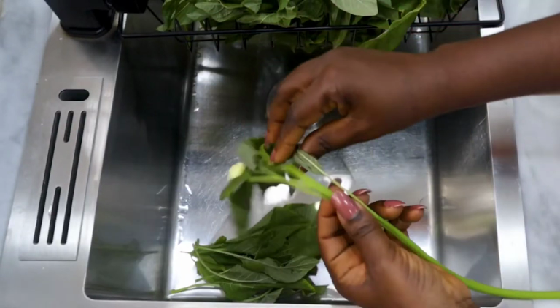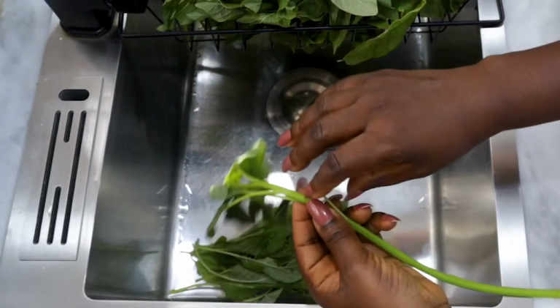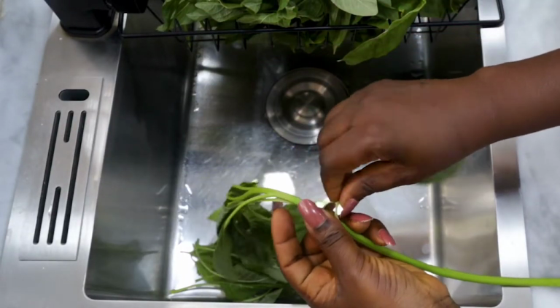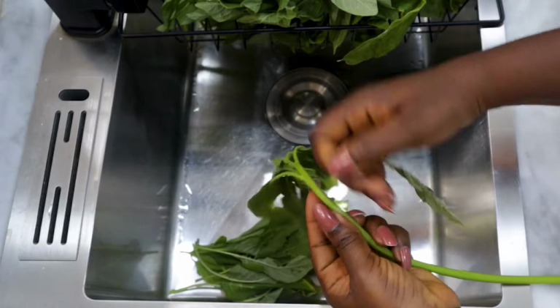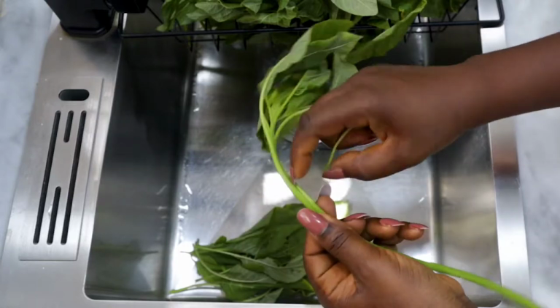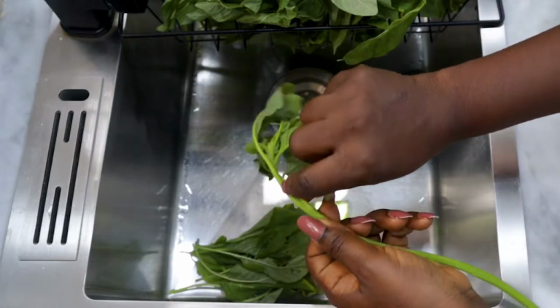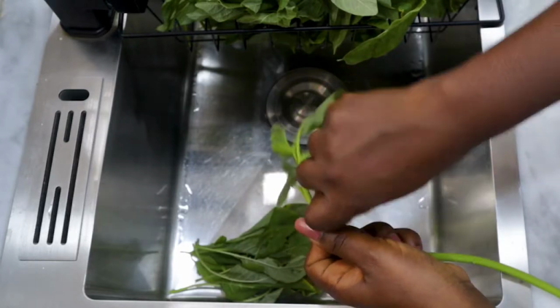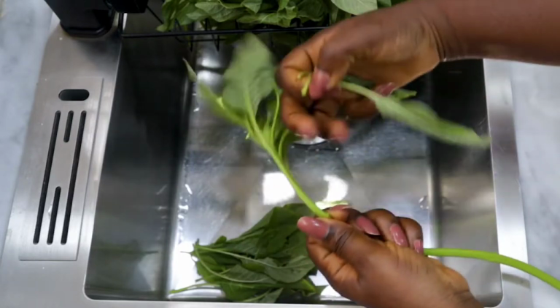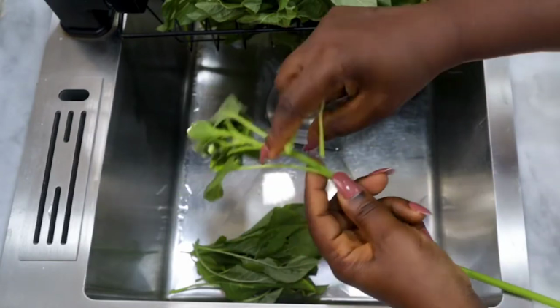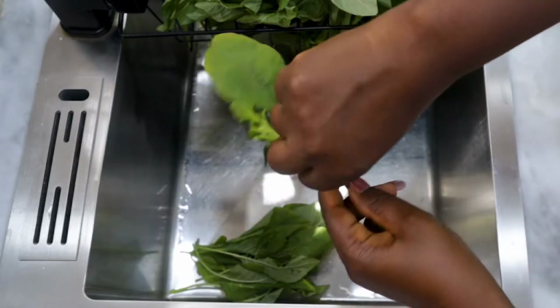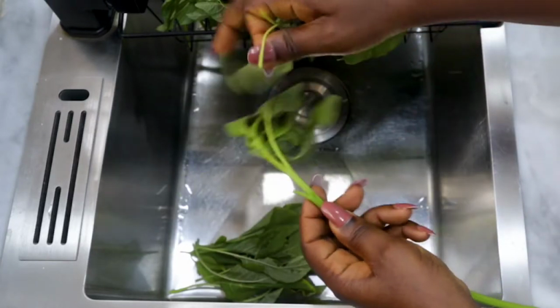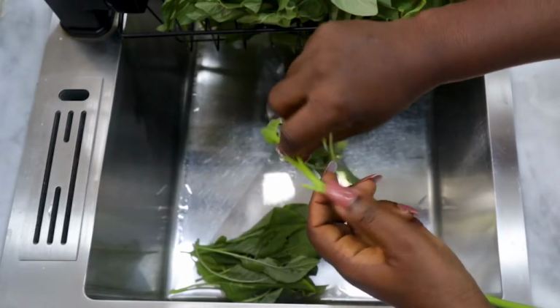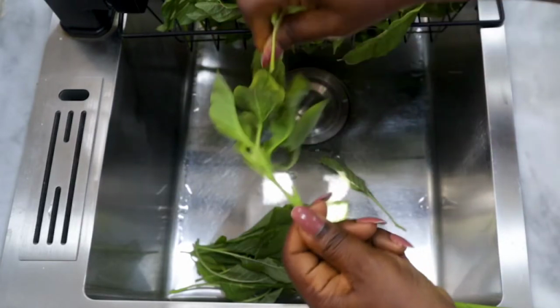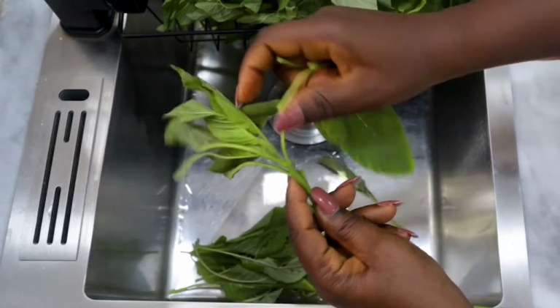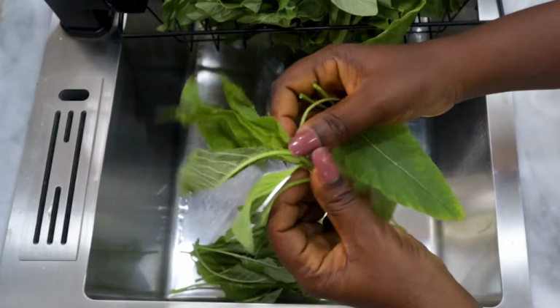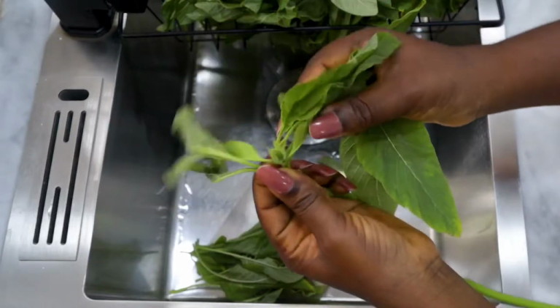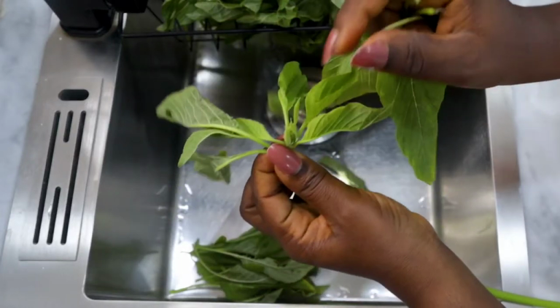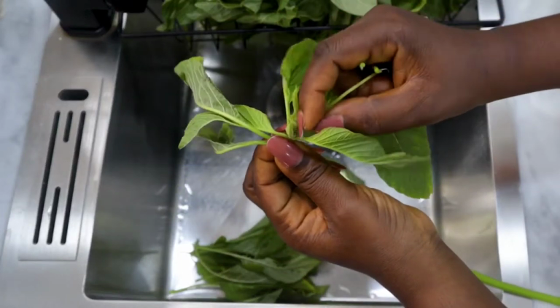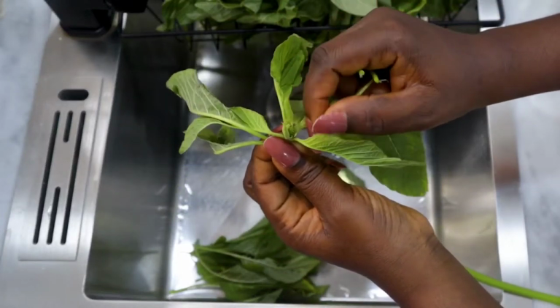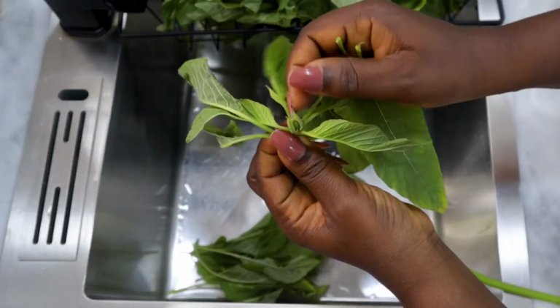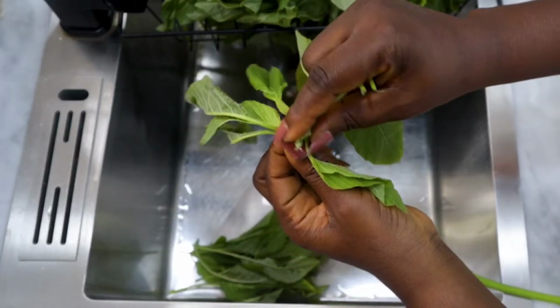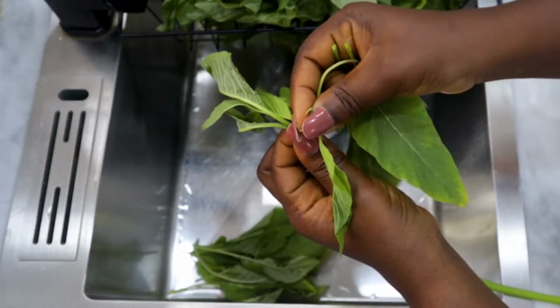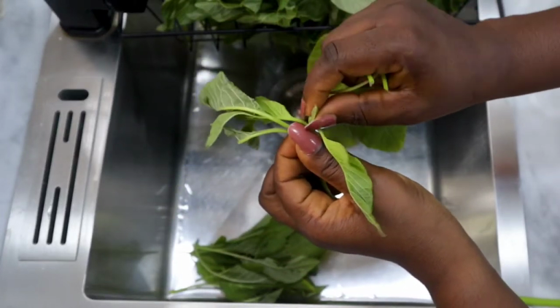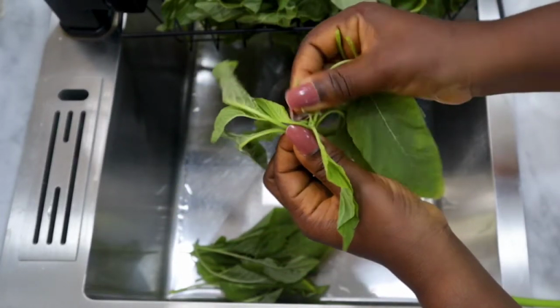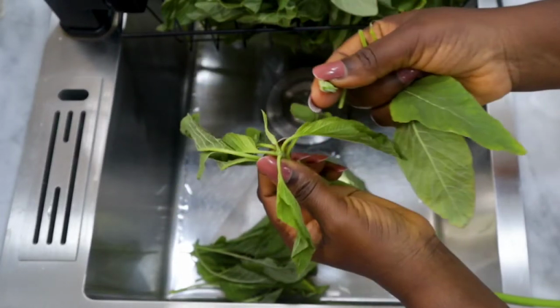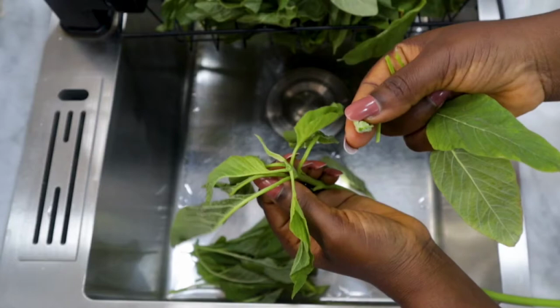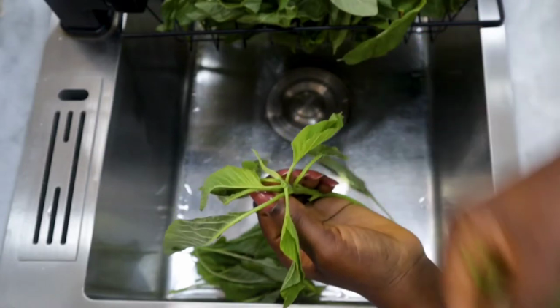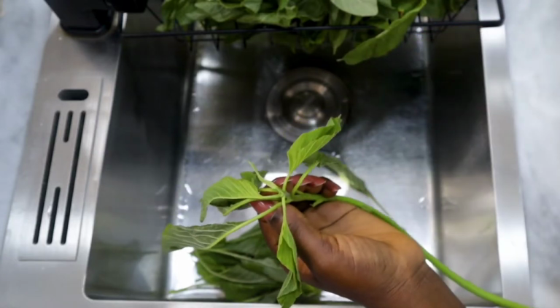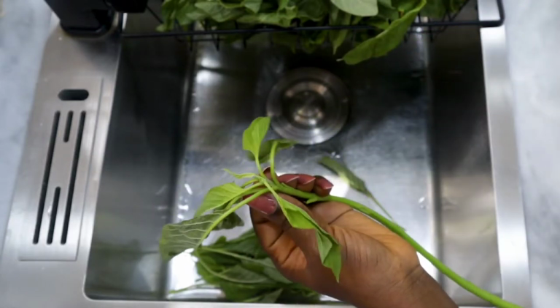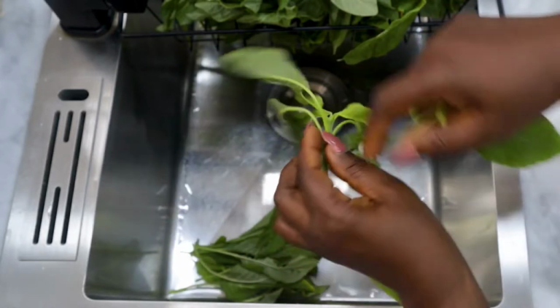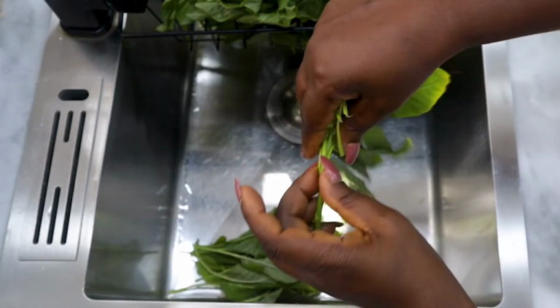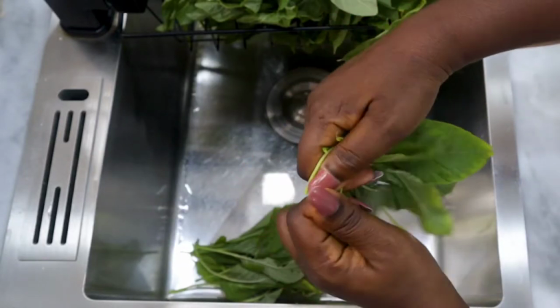The seeds actually make your soup very bitter — there's a taste it gives the soup that you would not love. So the best thing to do is to just take them out, as seen in this video, and set them aside. If you want to plant some green amaranth, why not? You can just dry these seeds.